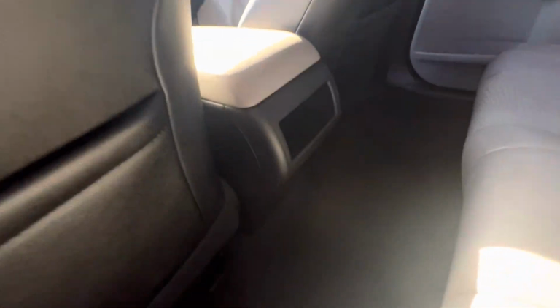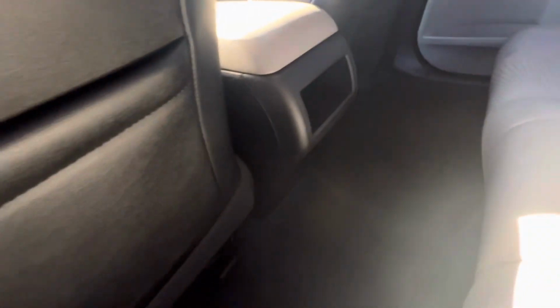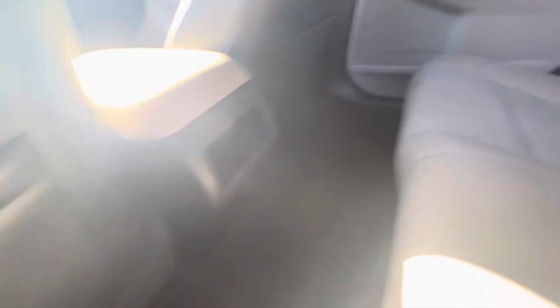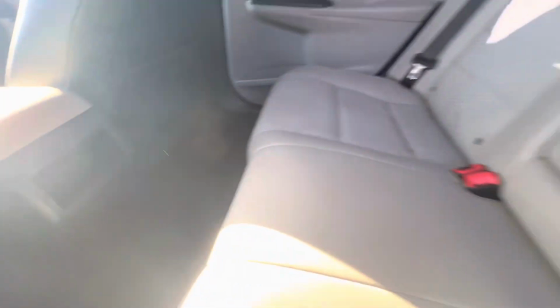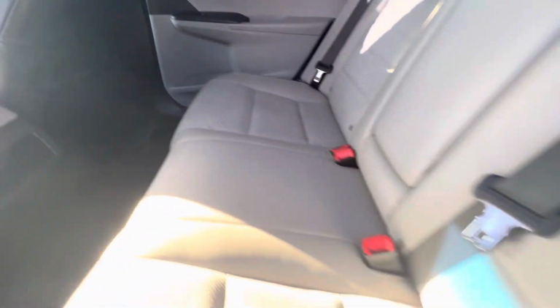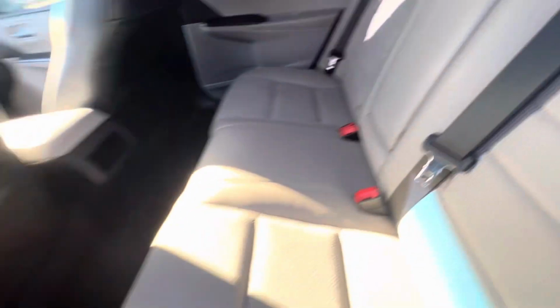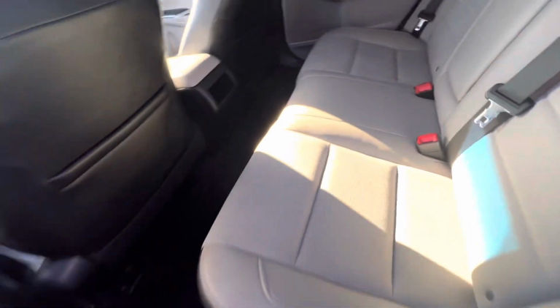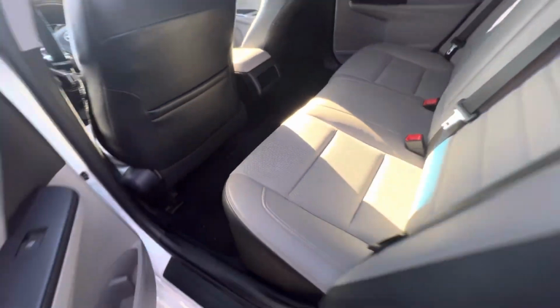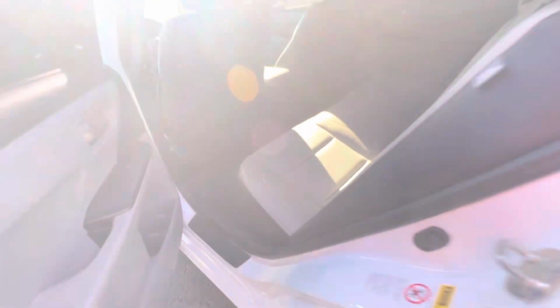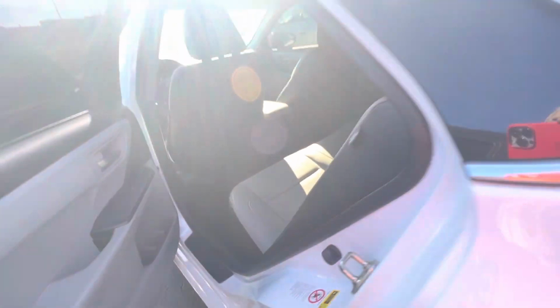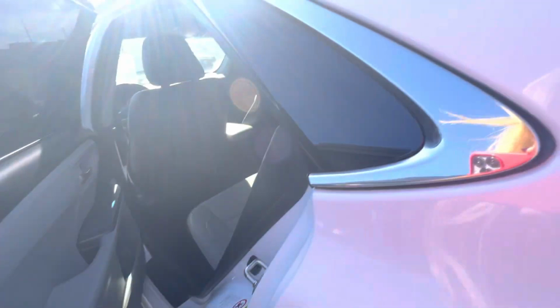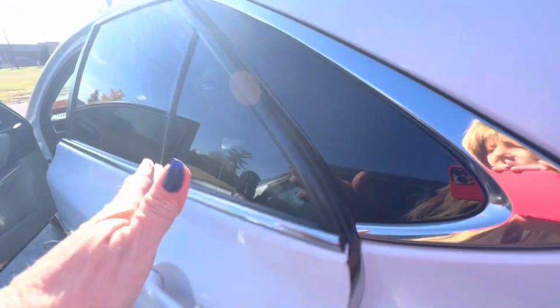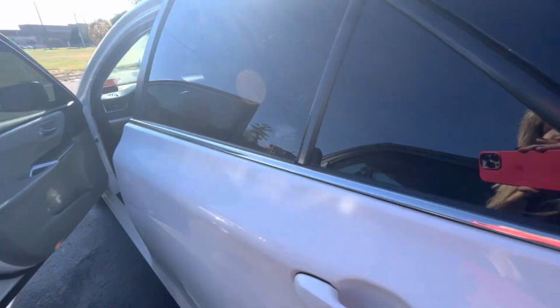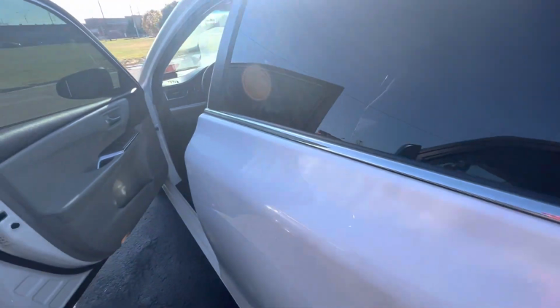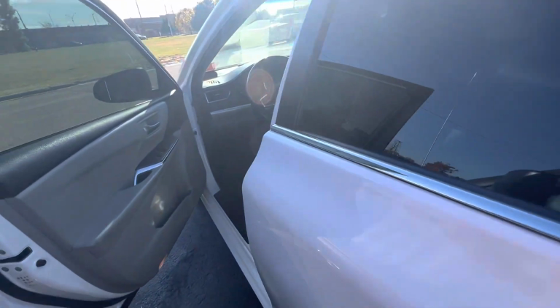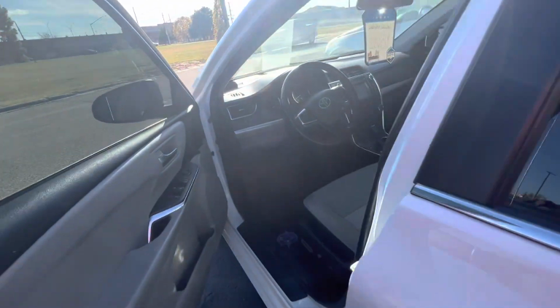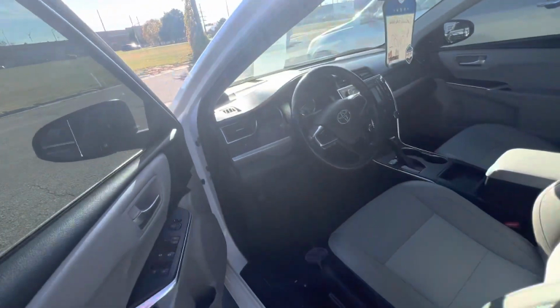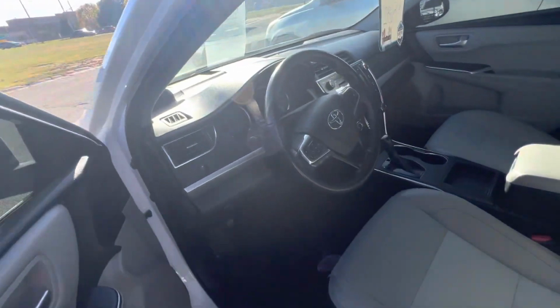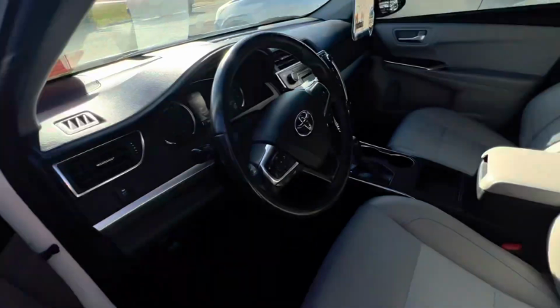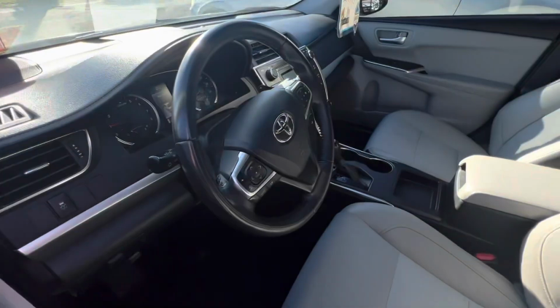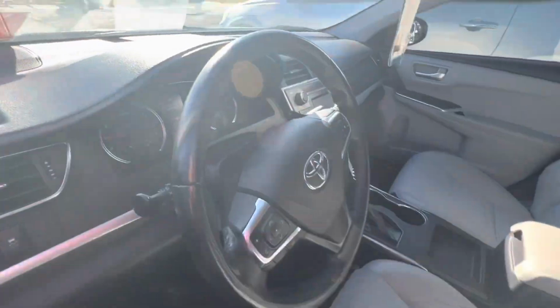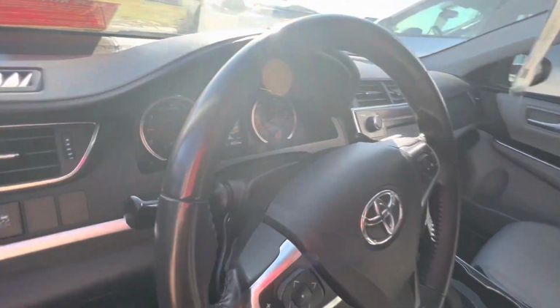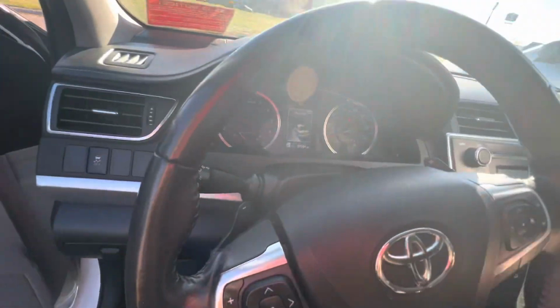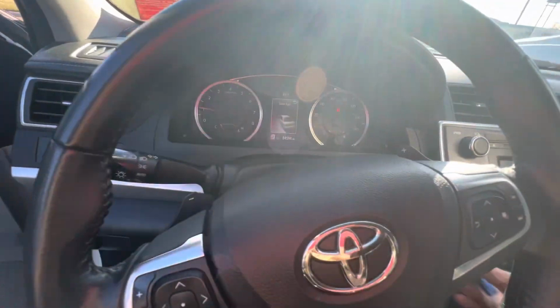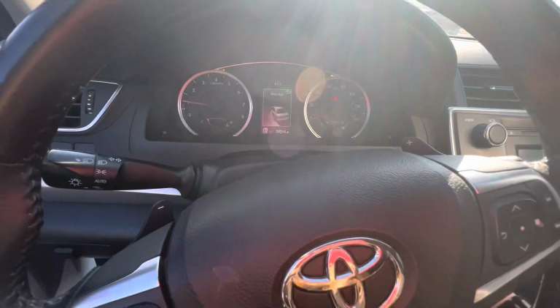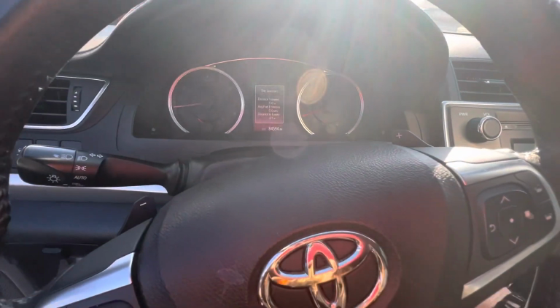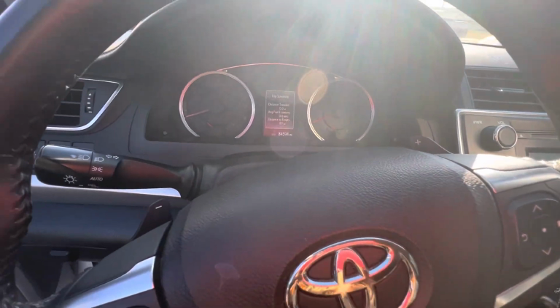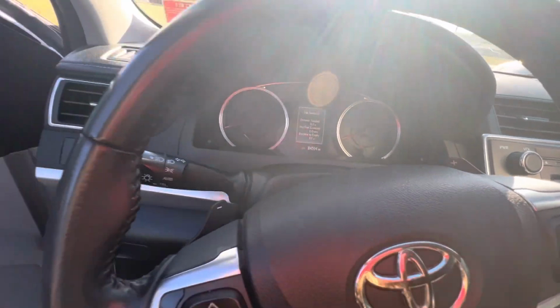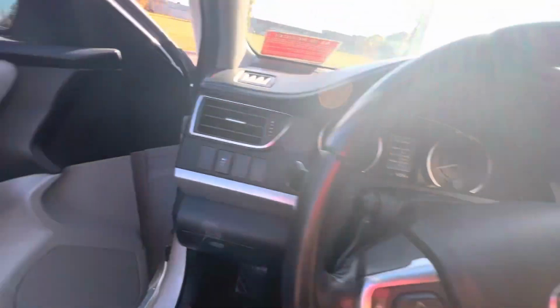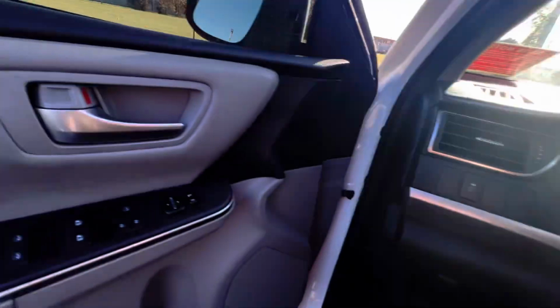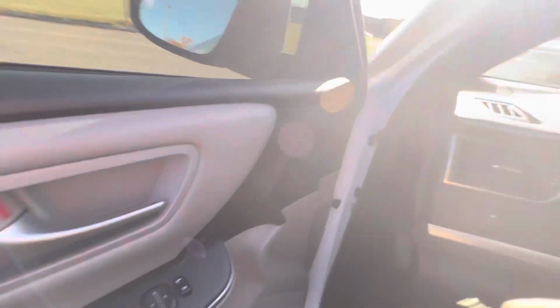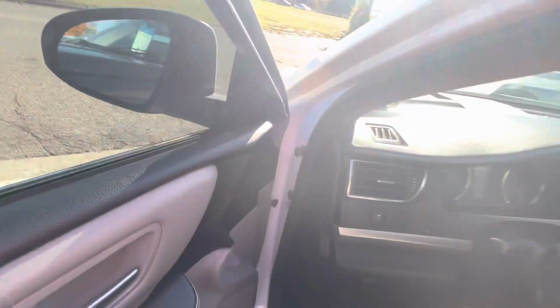Good price on this vehicle — a 2016 Toyota Camry with 84,000 miles.